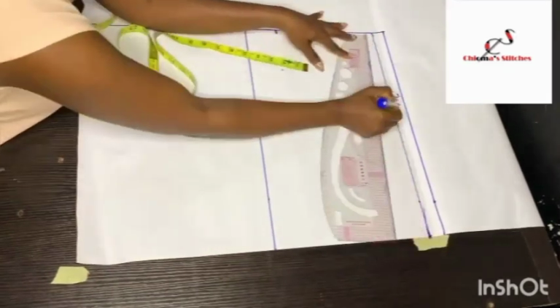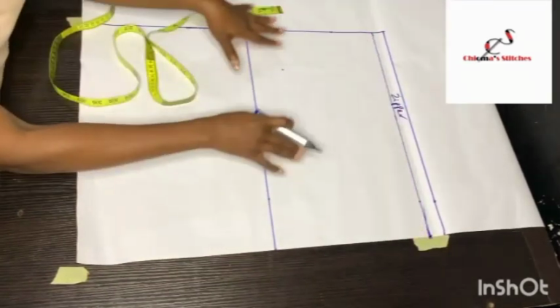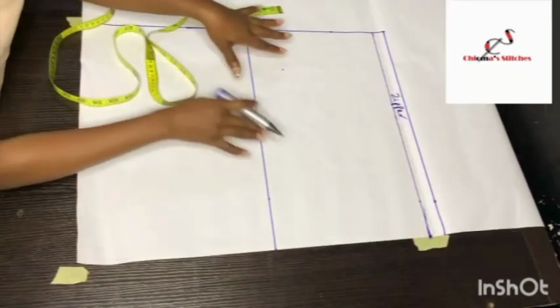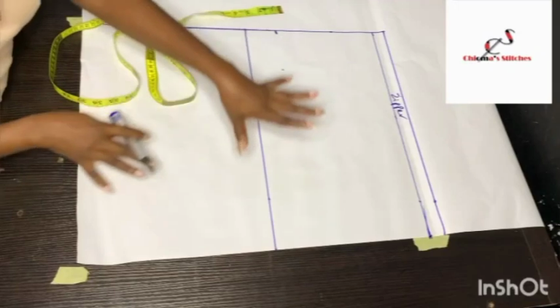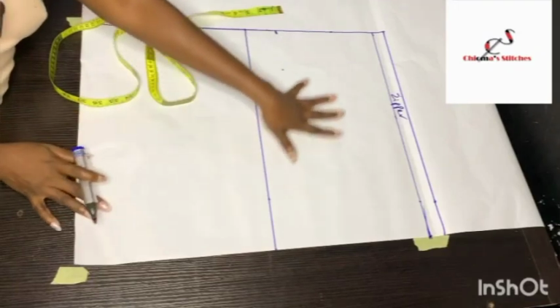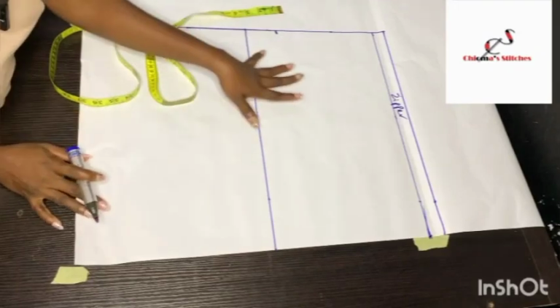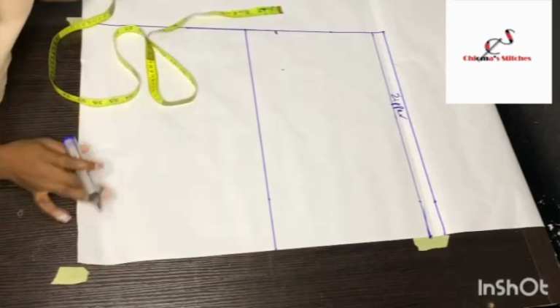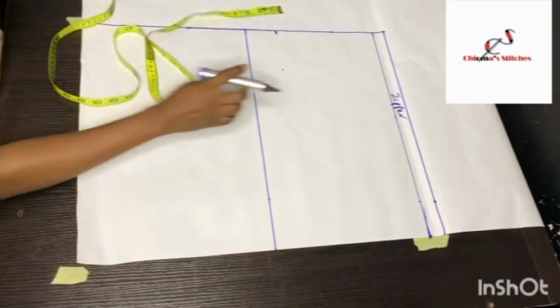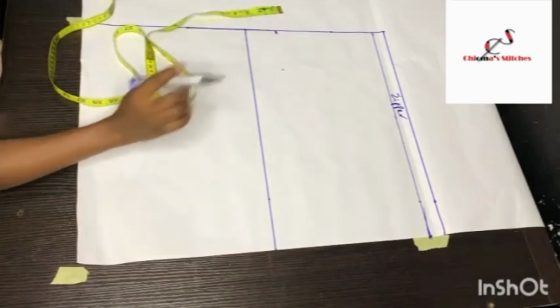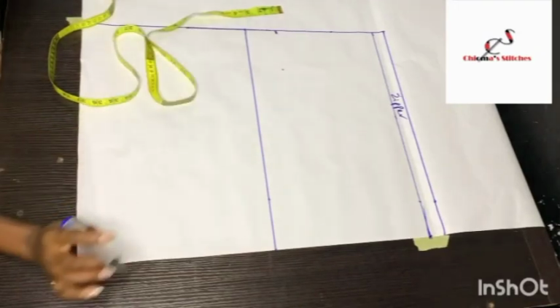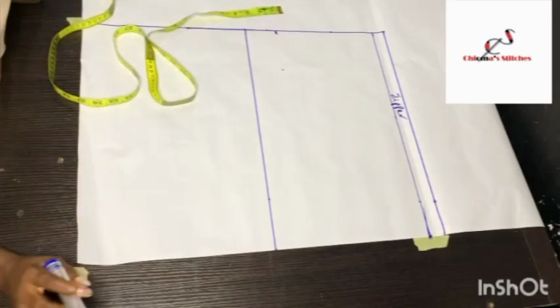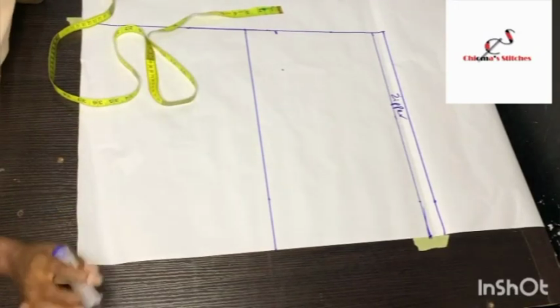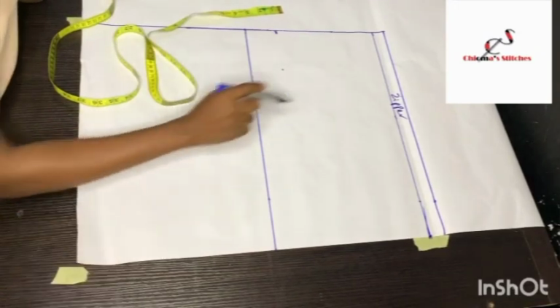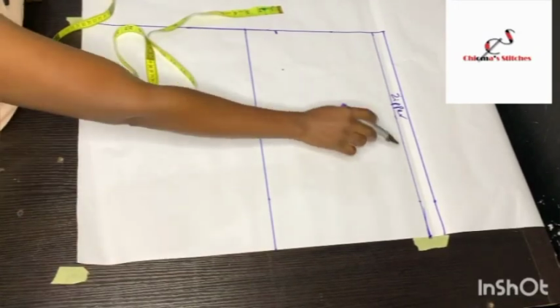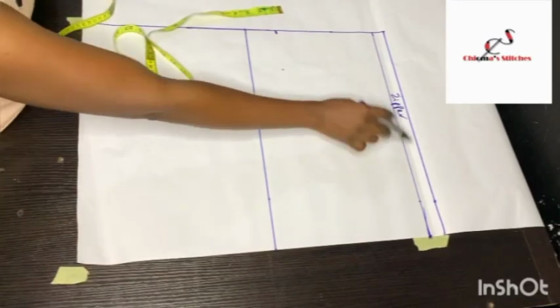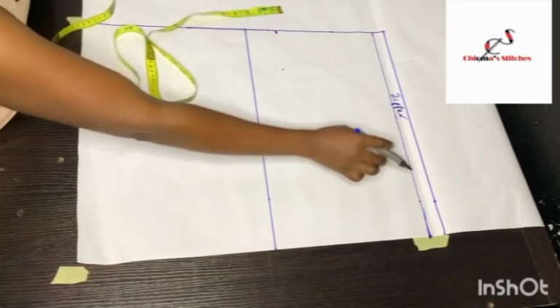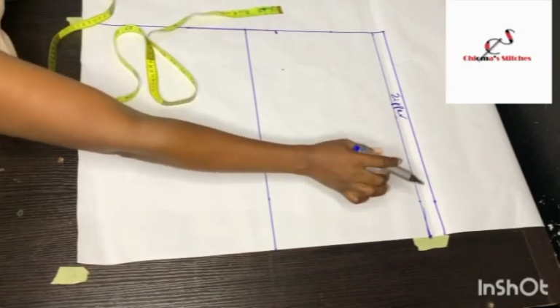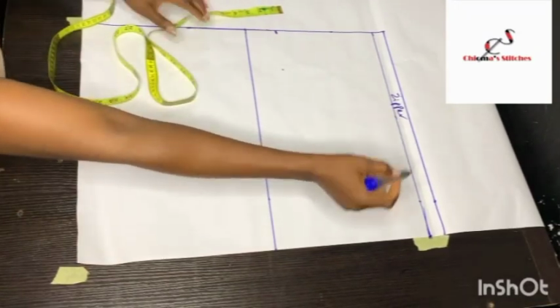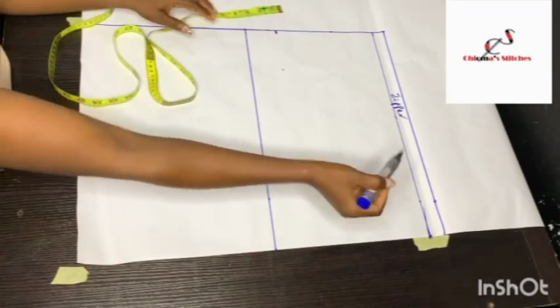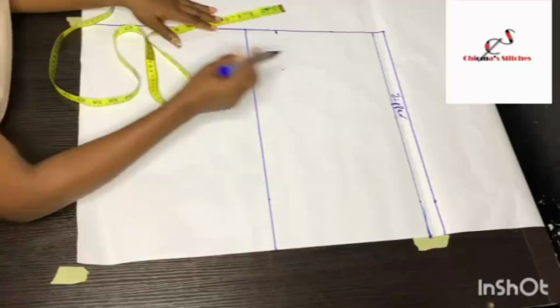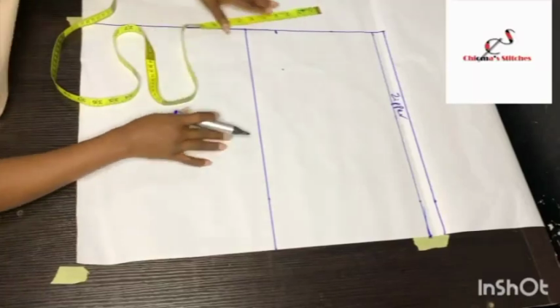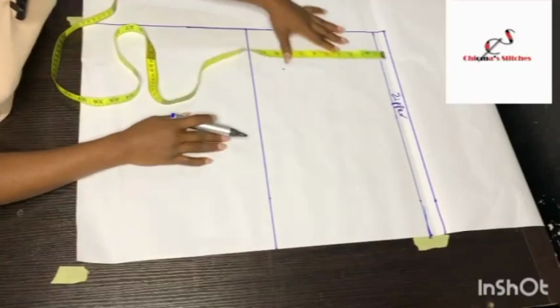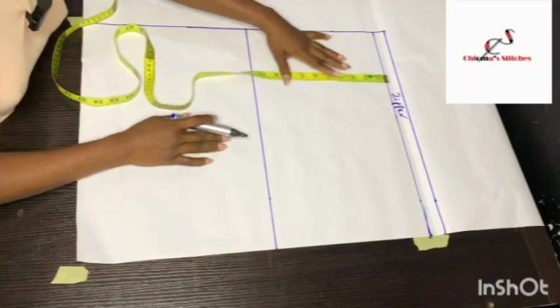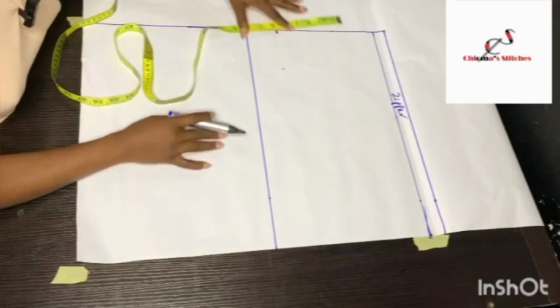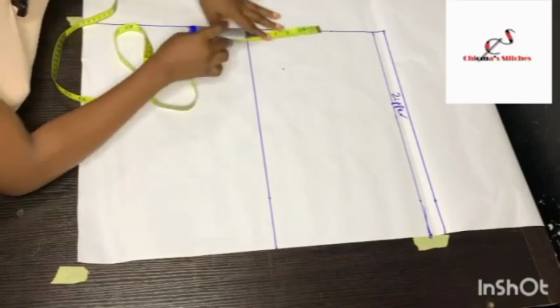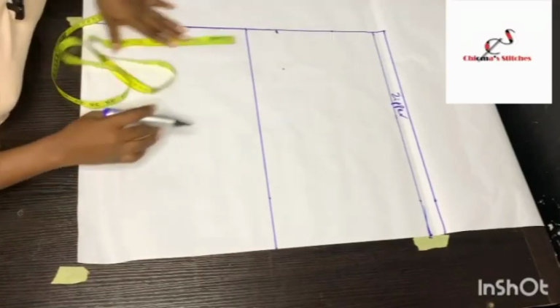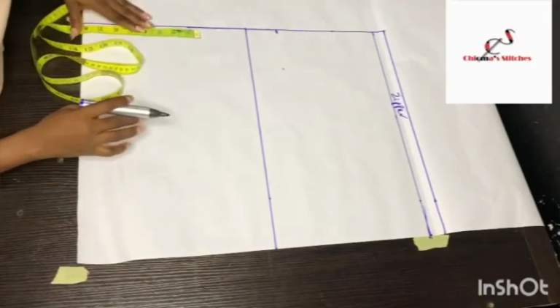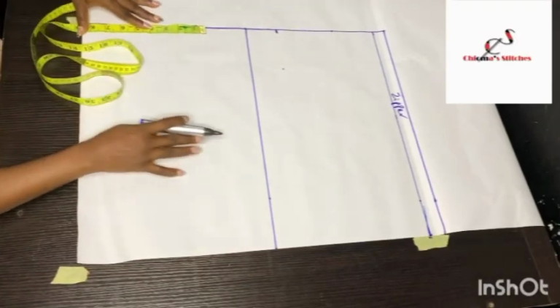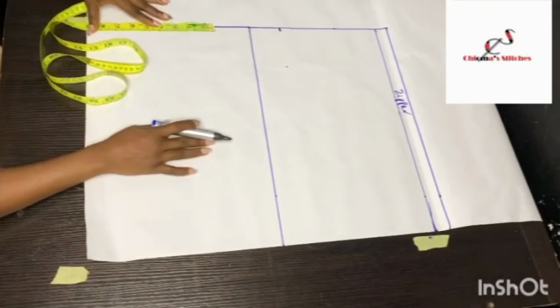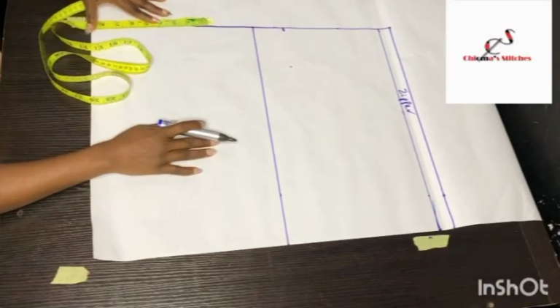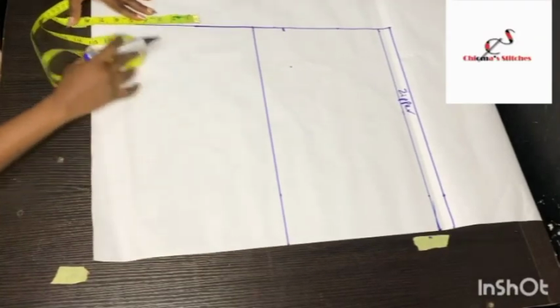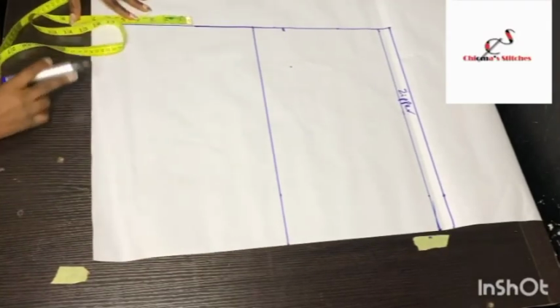So this is the pattern — that is the zipper allowance. I've marked the 8 inches here and I'm going to repeat the same thing on the front pattern.